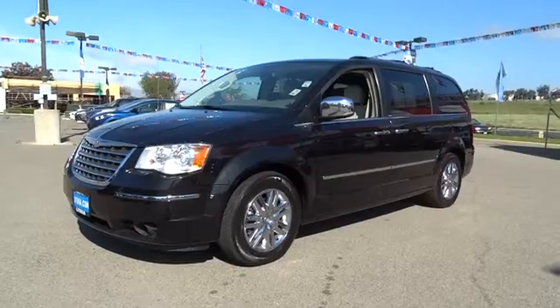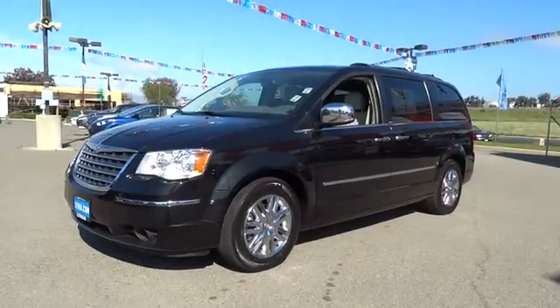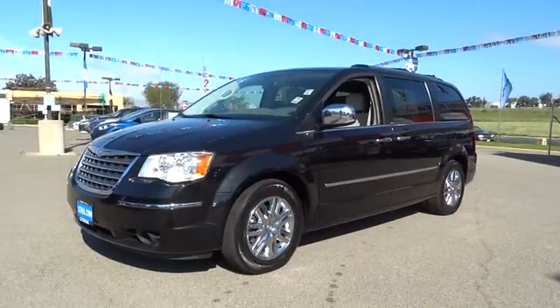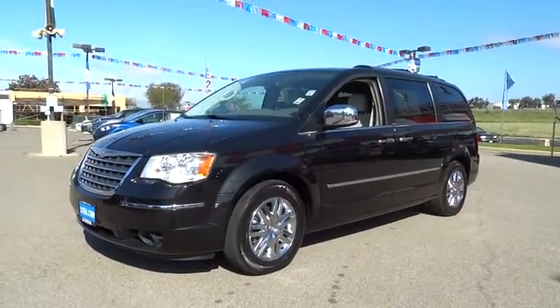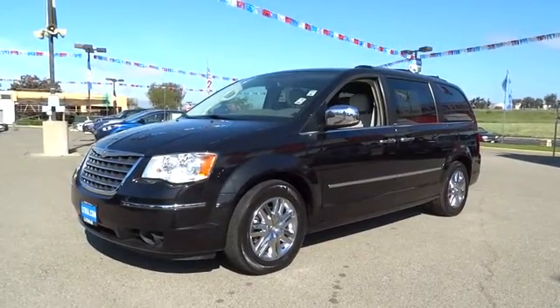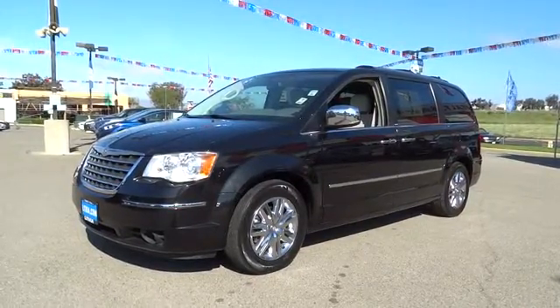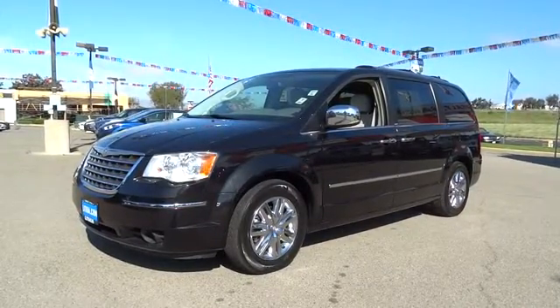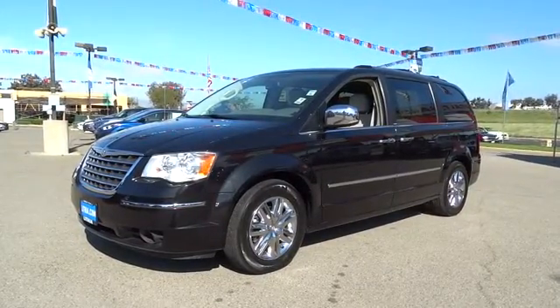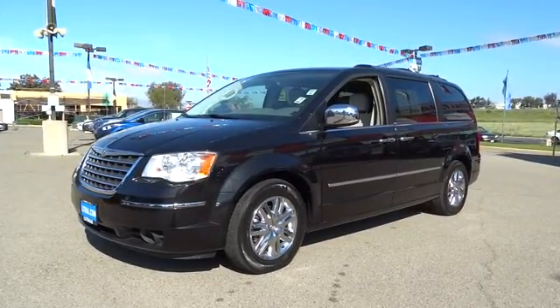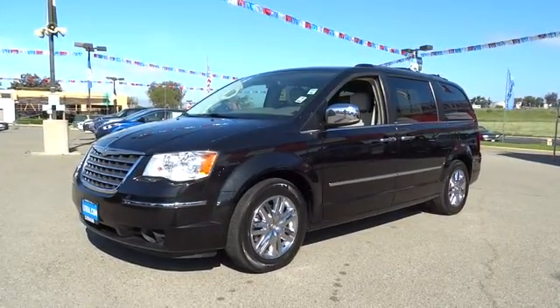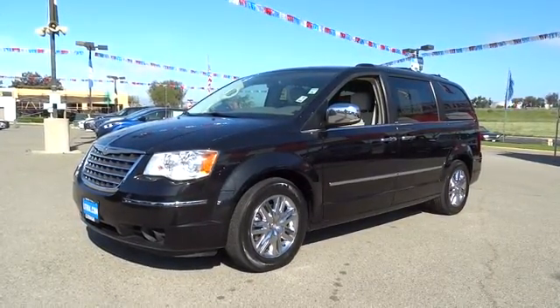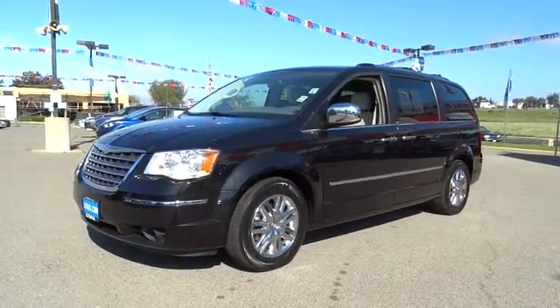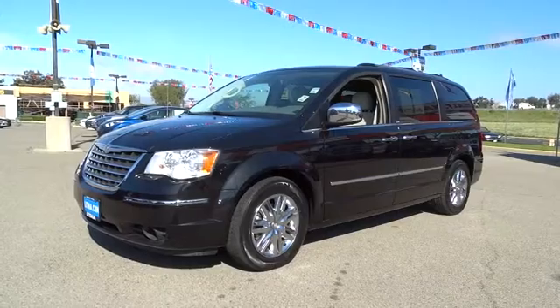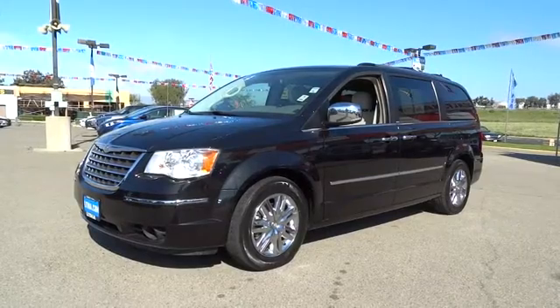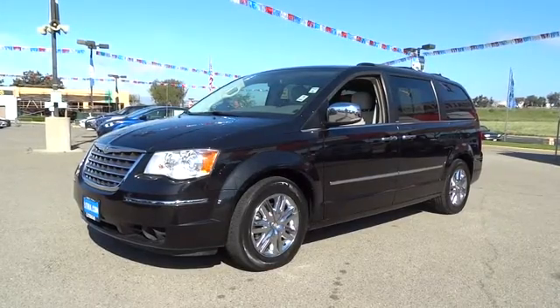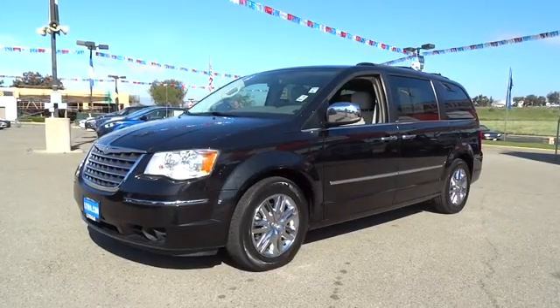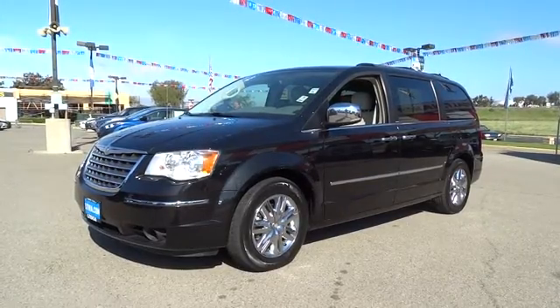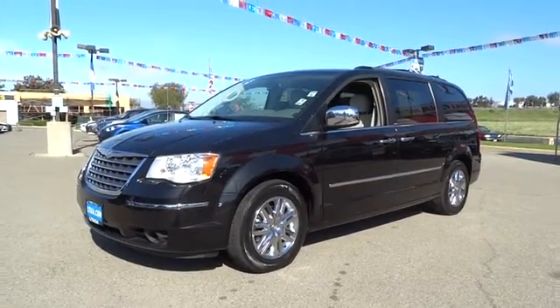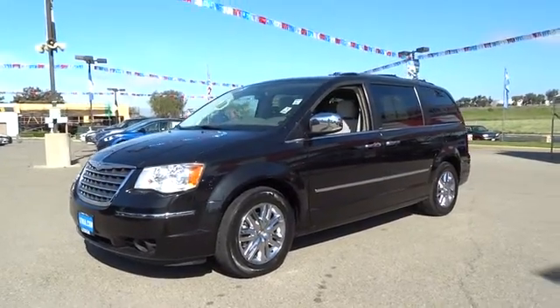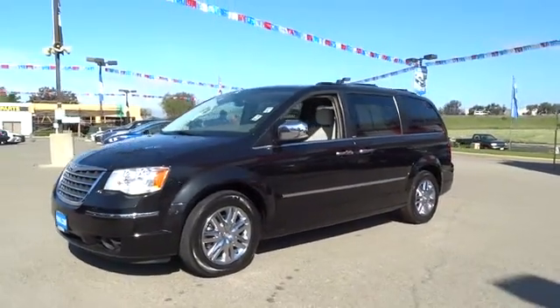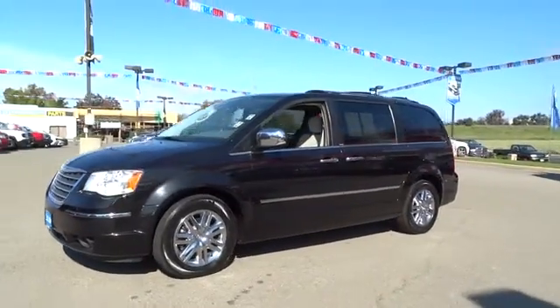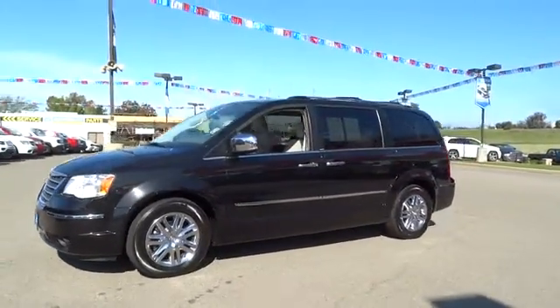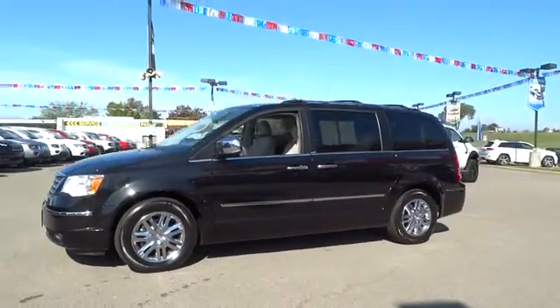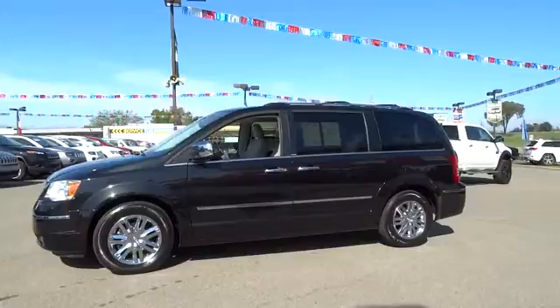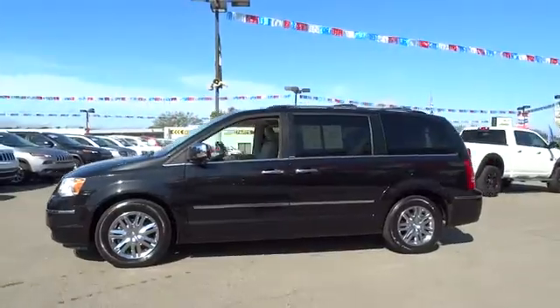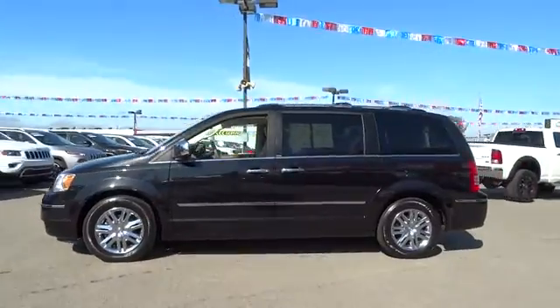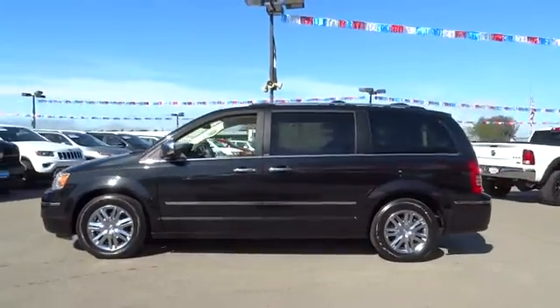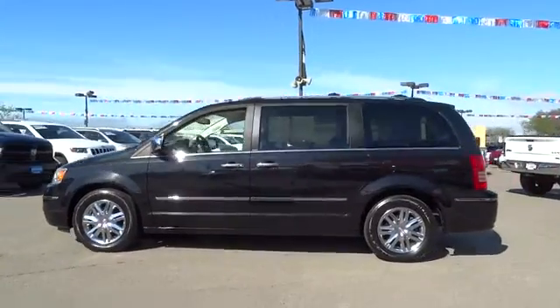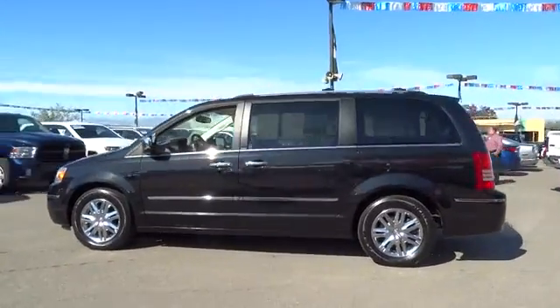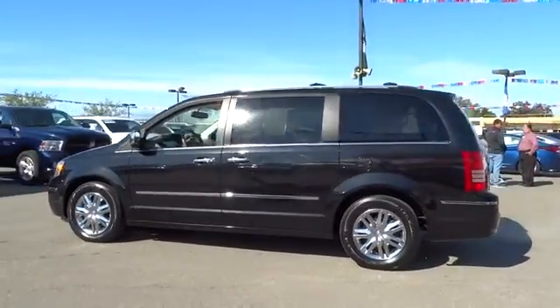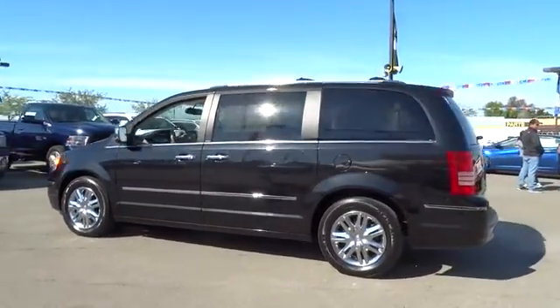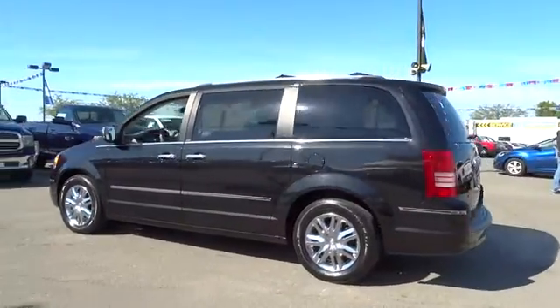The 2008 Town & Country. The Town & Country's V6 engine provides plenty of power while still providing the fuel efficiency you look for in a vehicle. Tow up to 3,600 pounds when your Town & Country is equipped with a towing prep package.